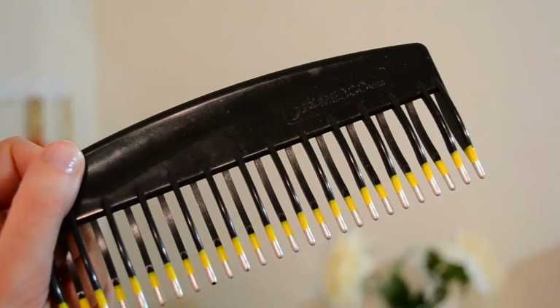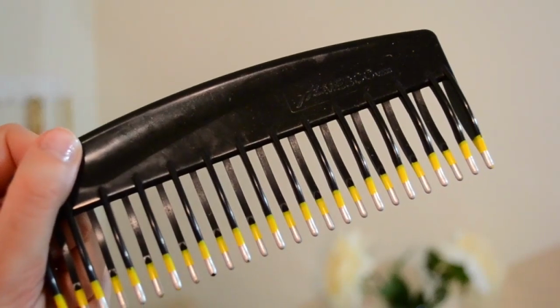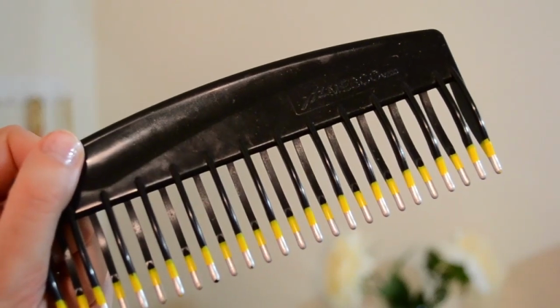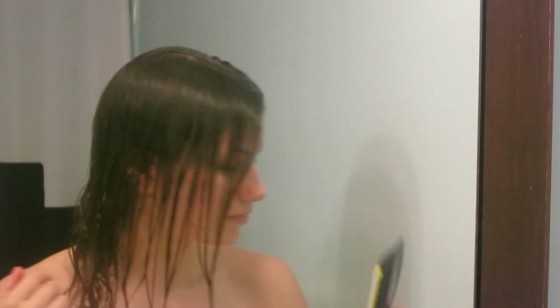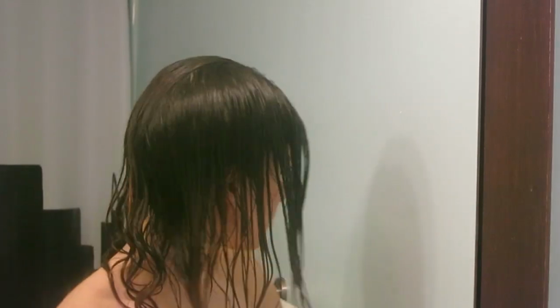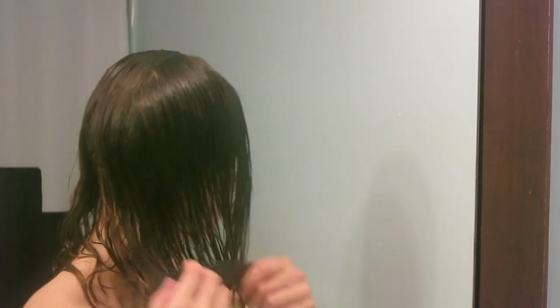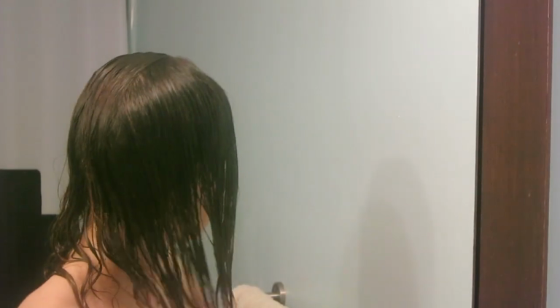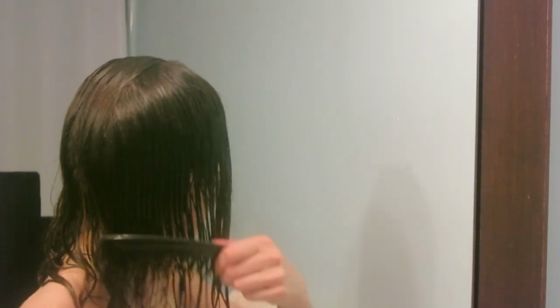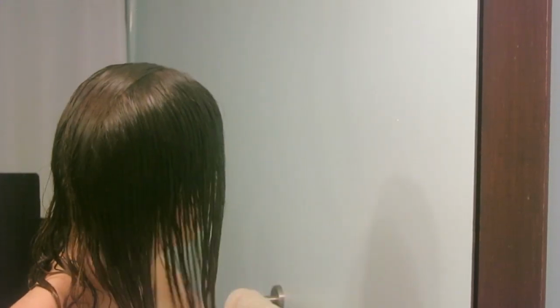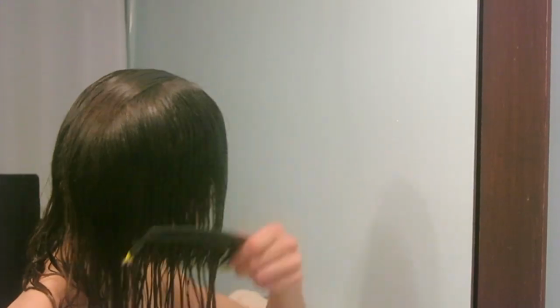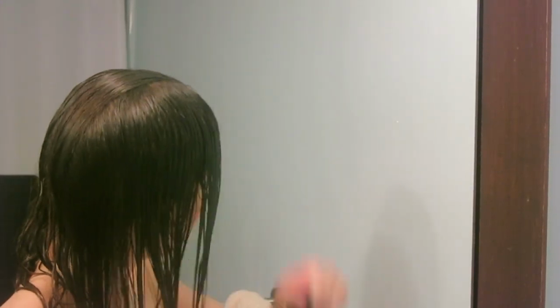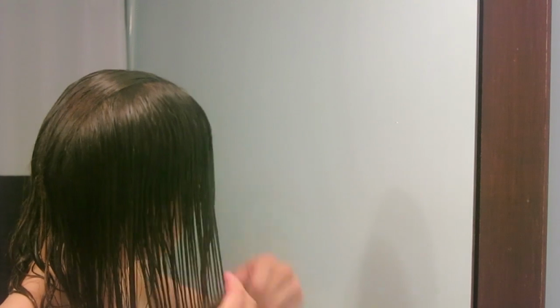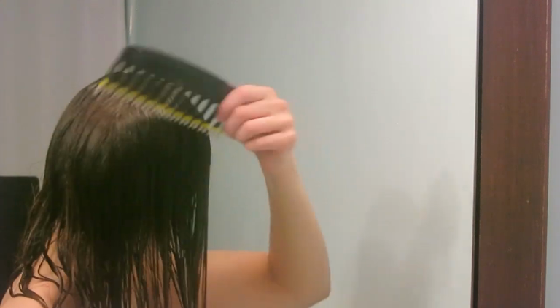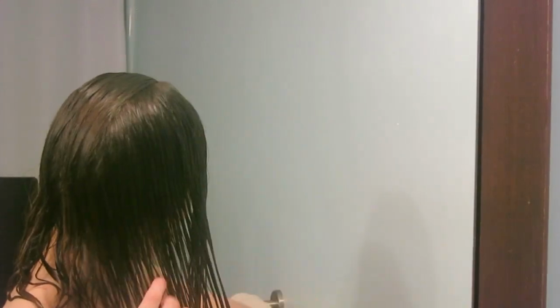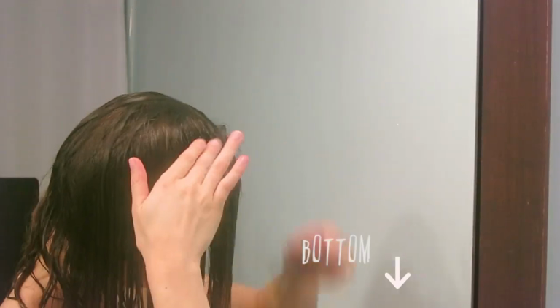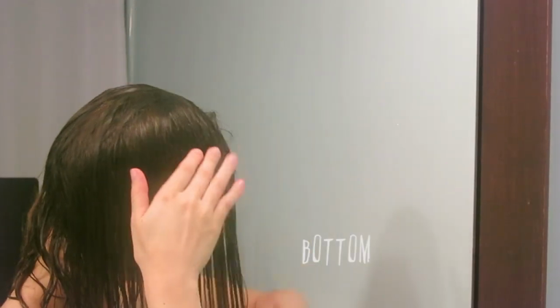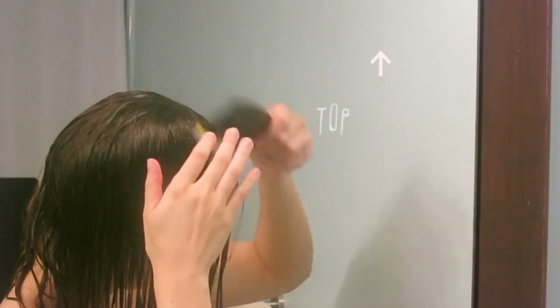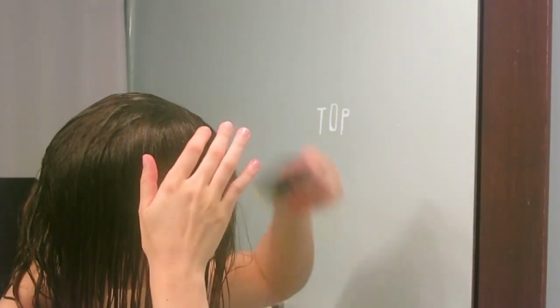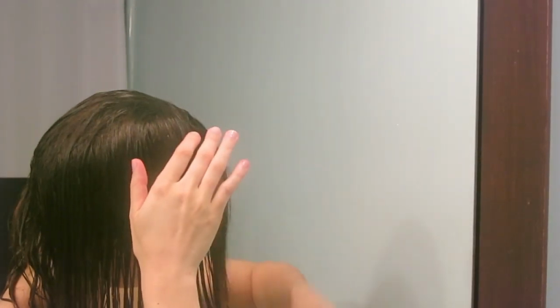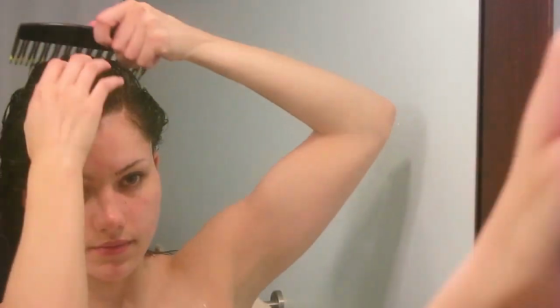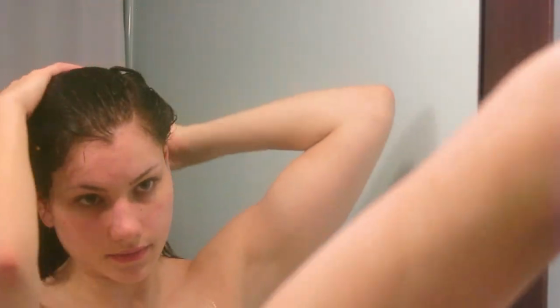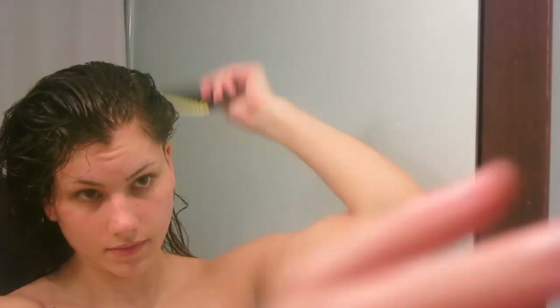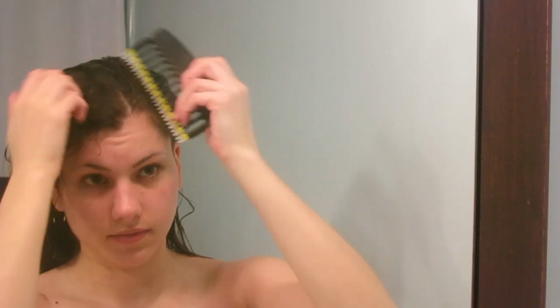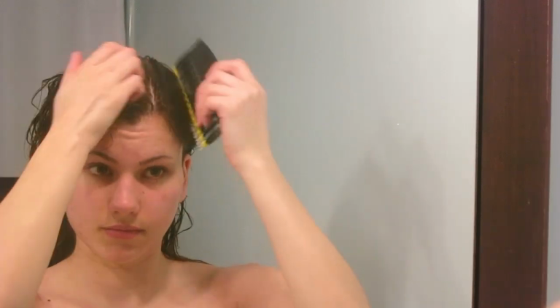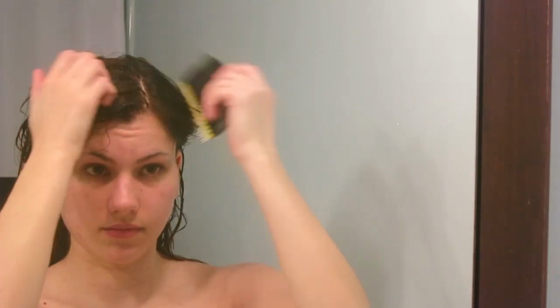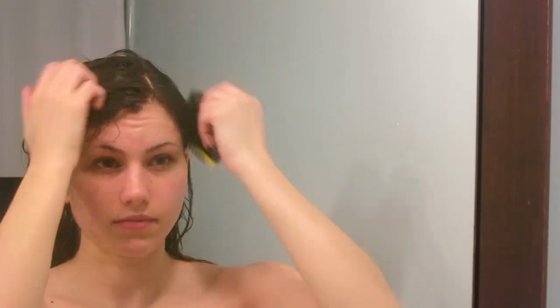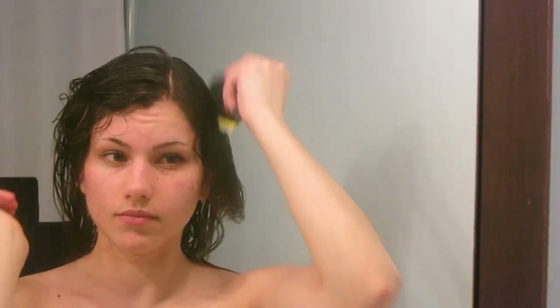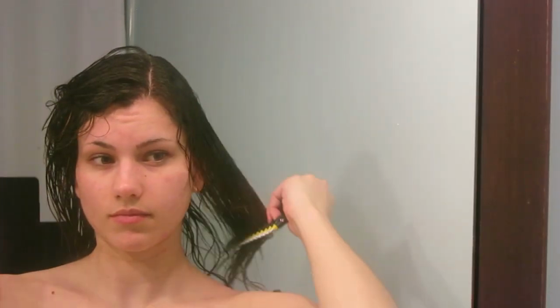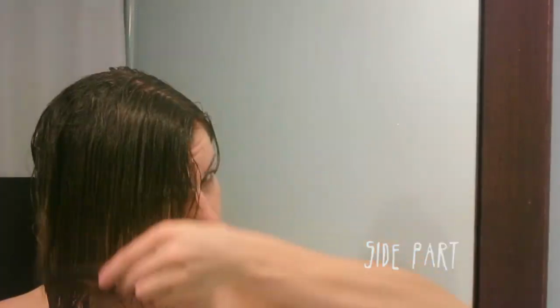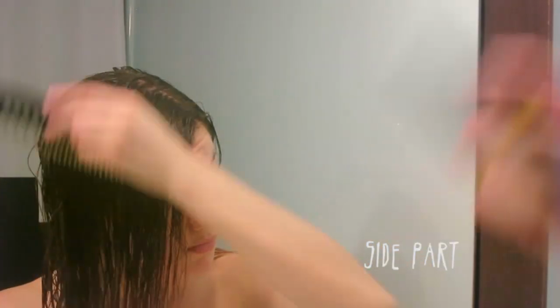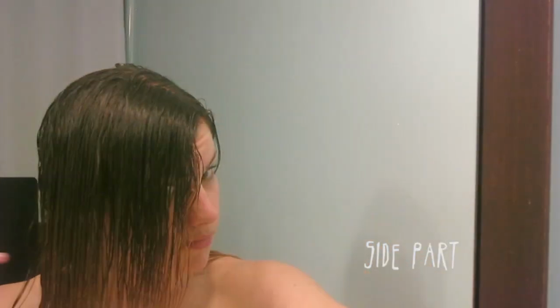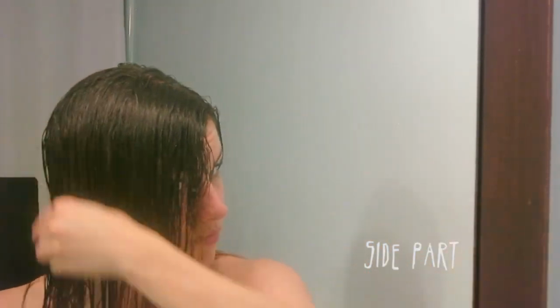I take a wide tooth comb — or really any kind of comb — and I comb out my hair. I like to start from the bottom and work my way to the top so that you don't cause any extra breakage. Then I like to part my hair how I like it.